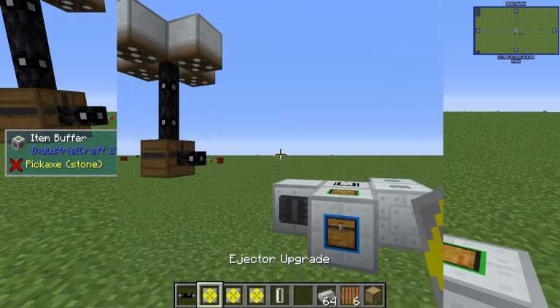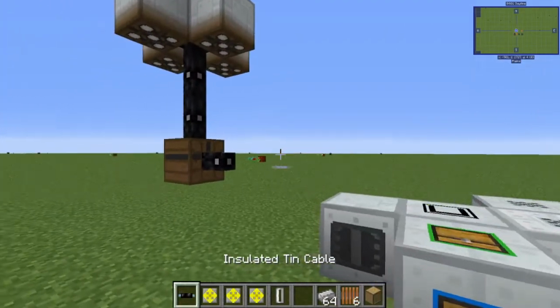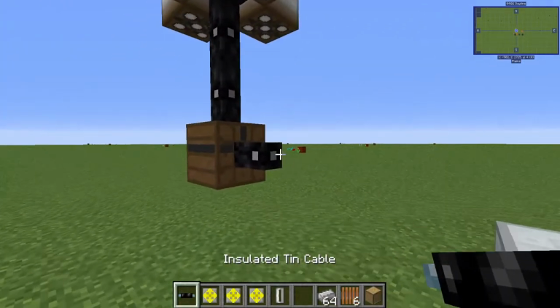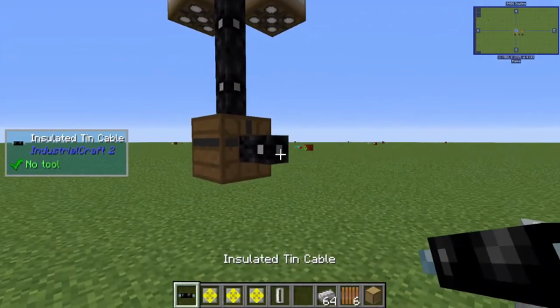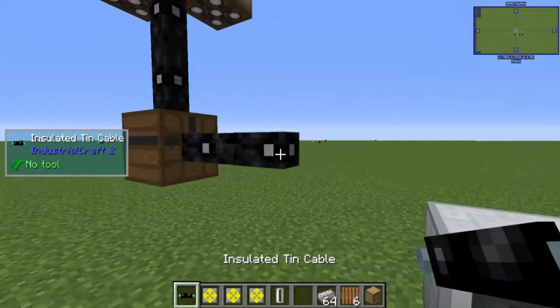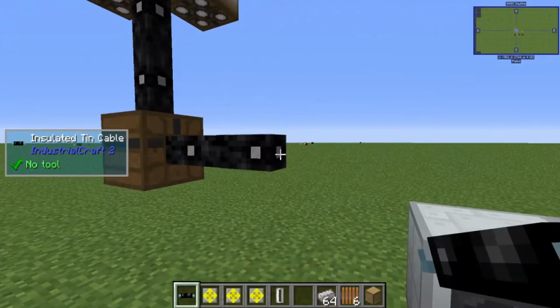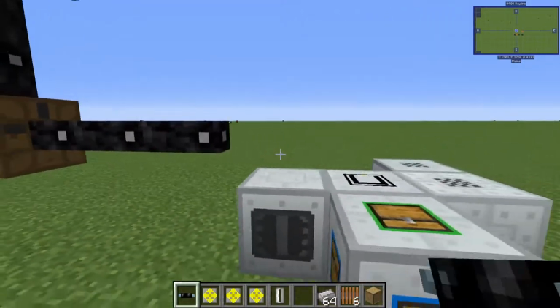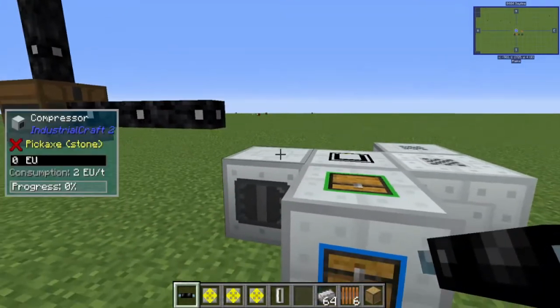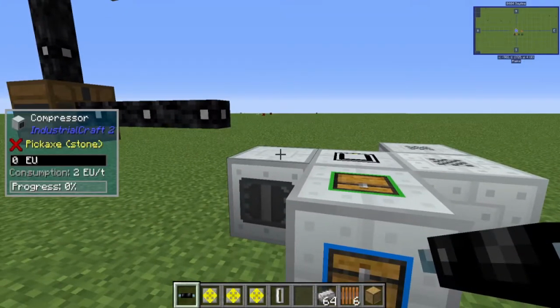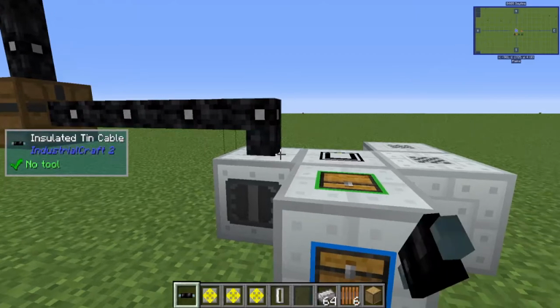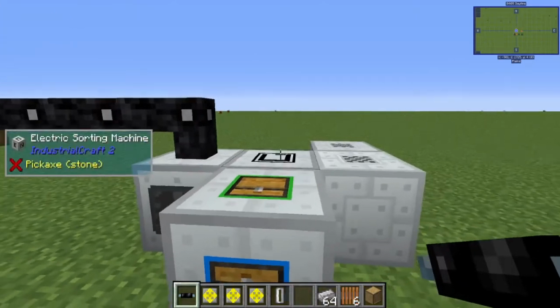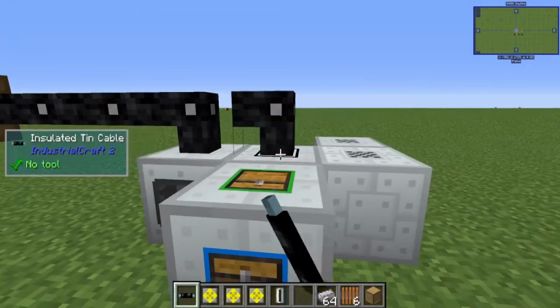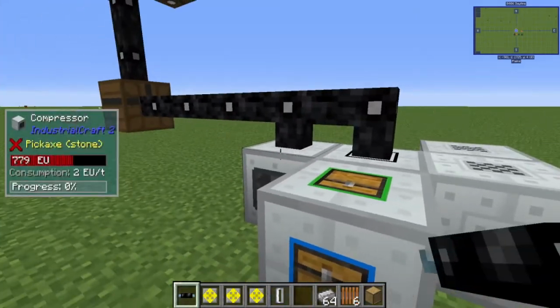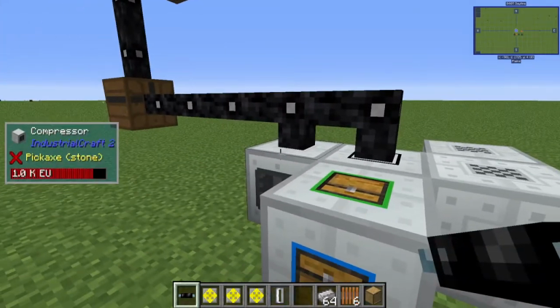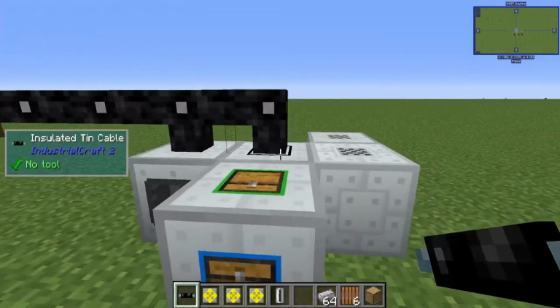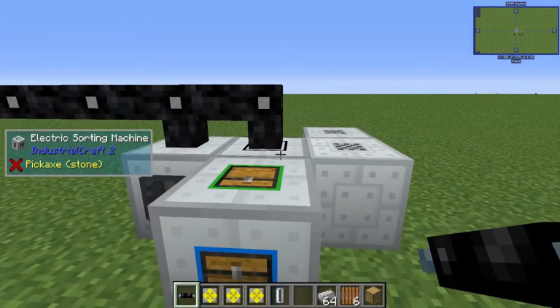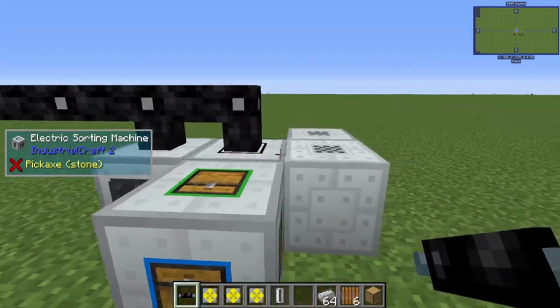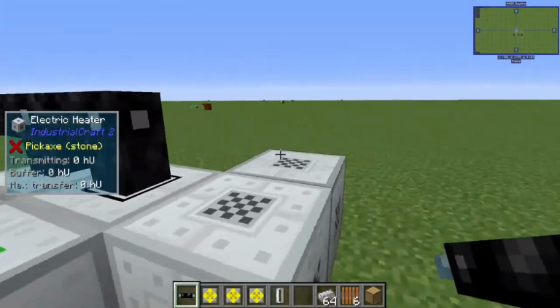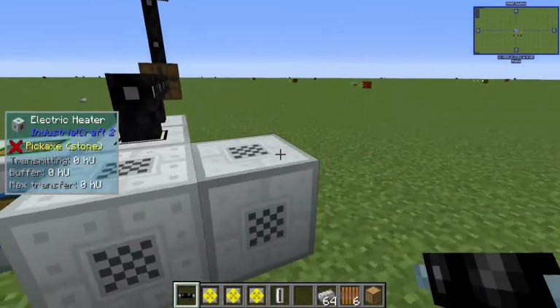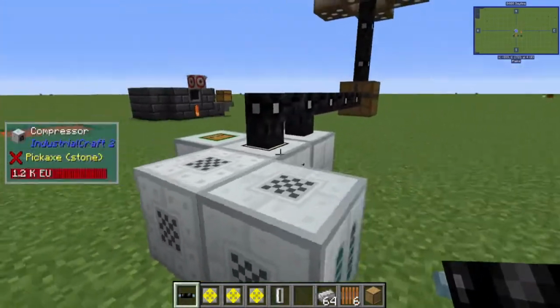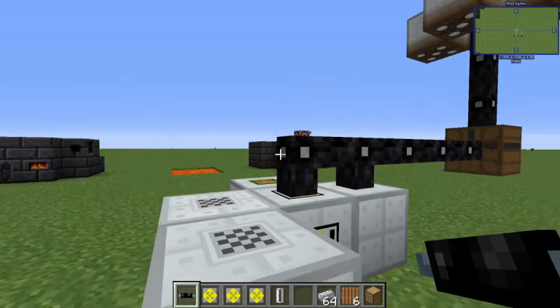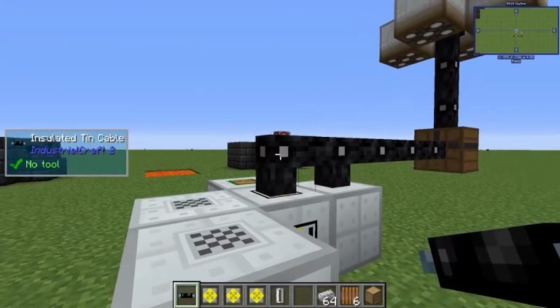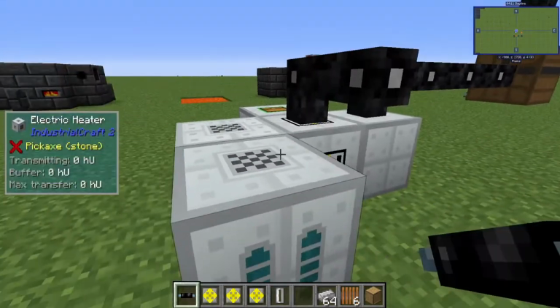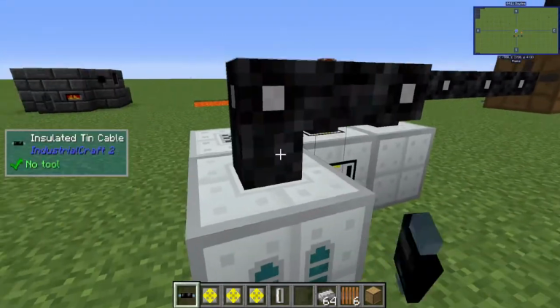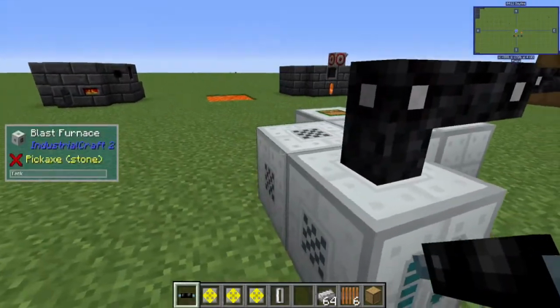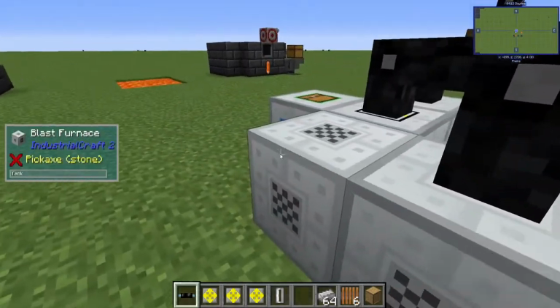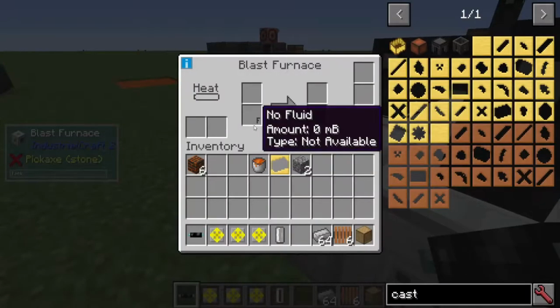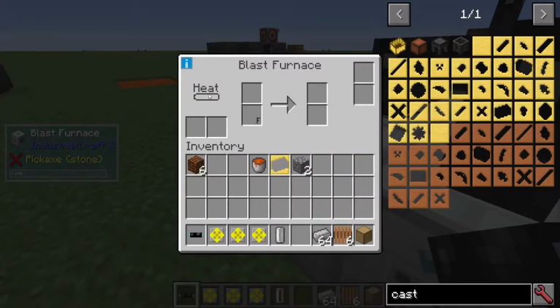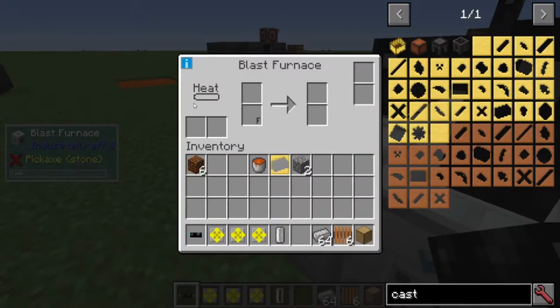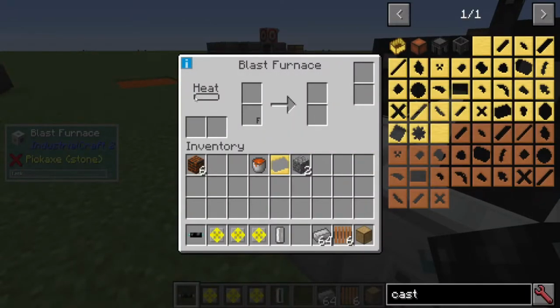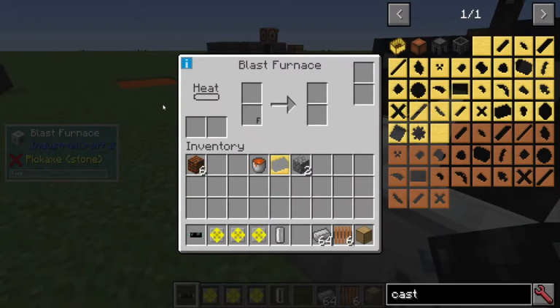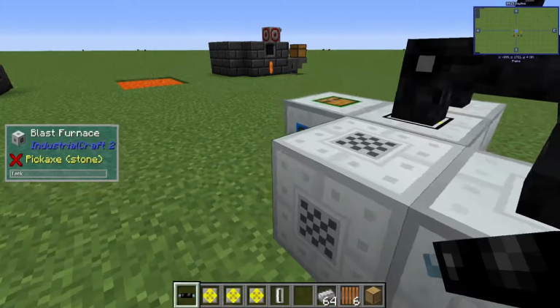From here, we're going to want to connect to a power source: the compressor, the electric sorting machine, and the electric heater. From there, we should notice that our blast furnace starts heating up.